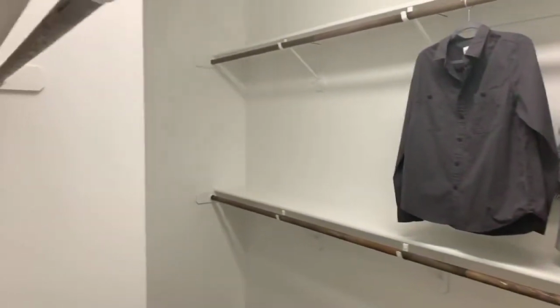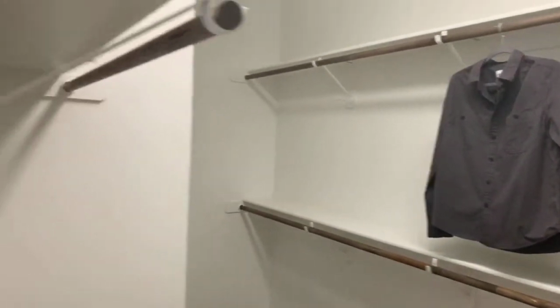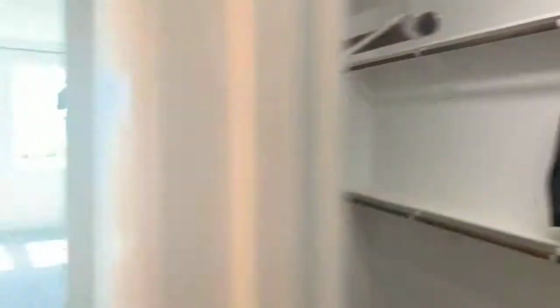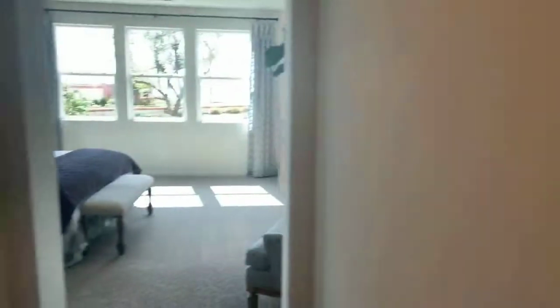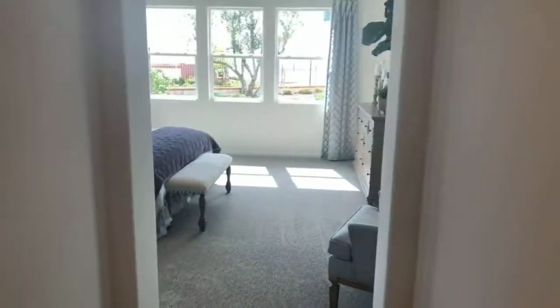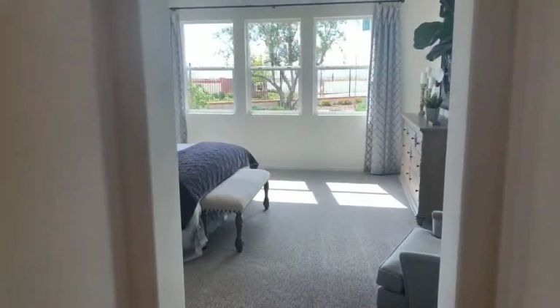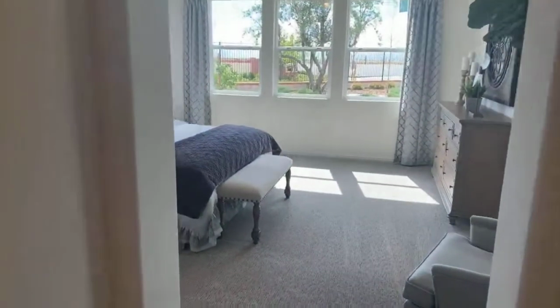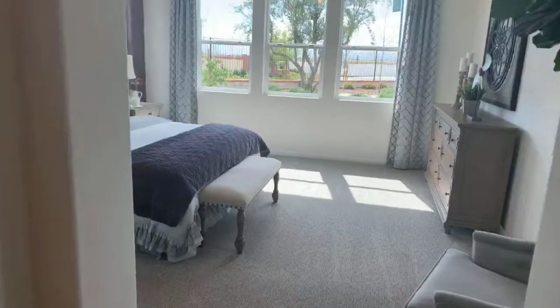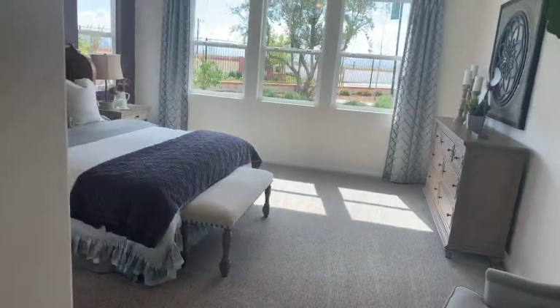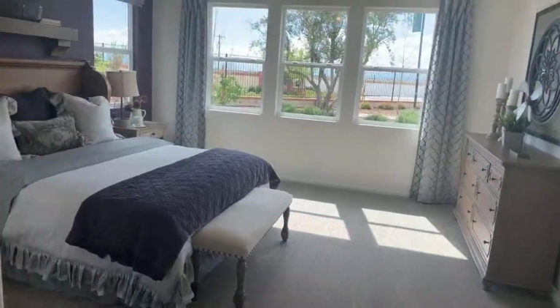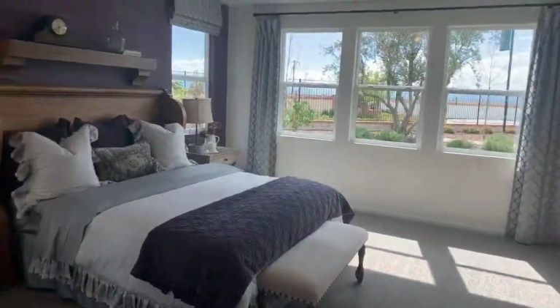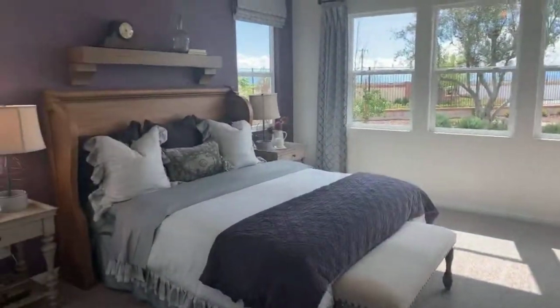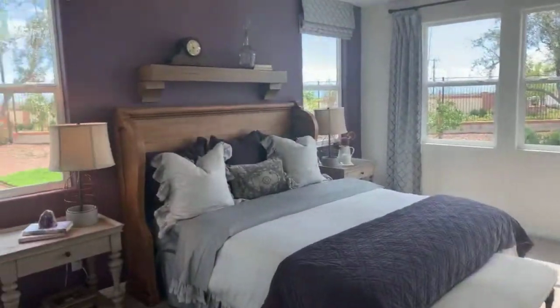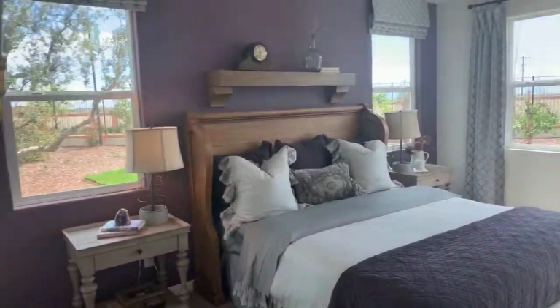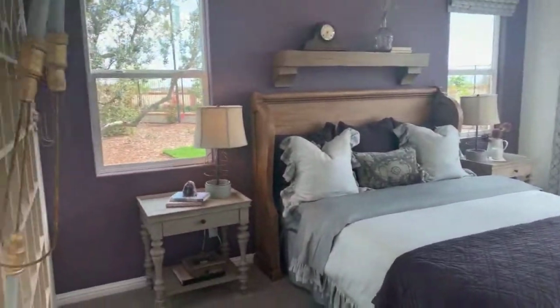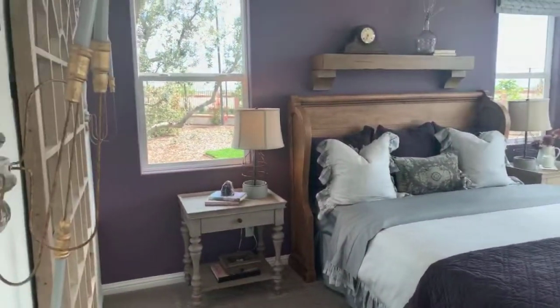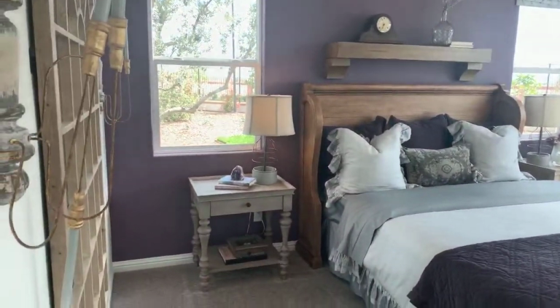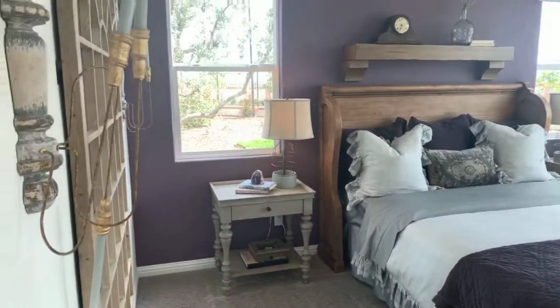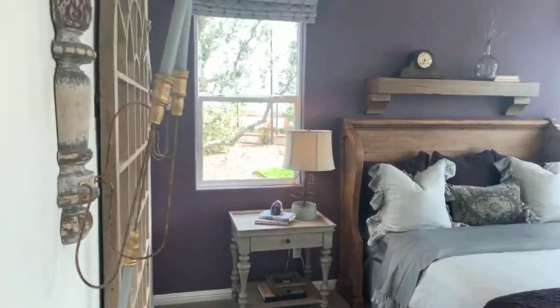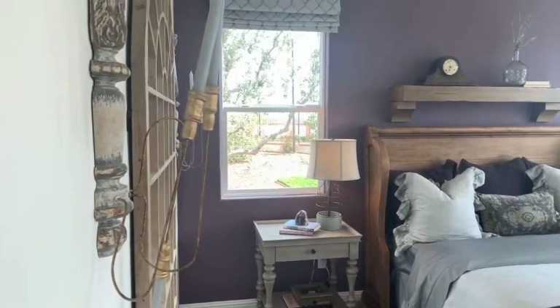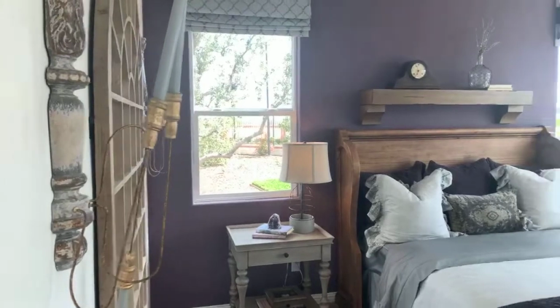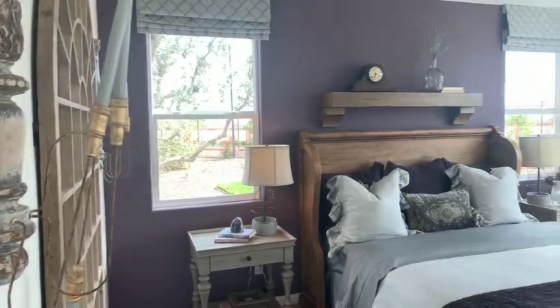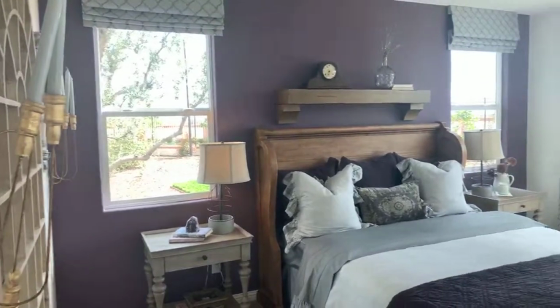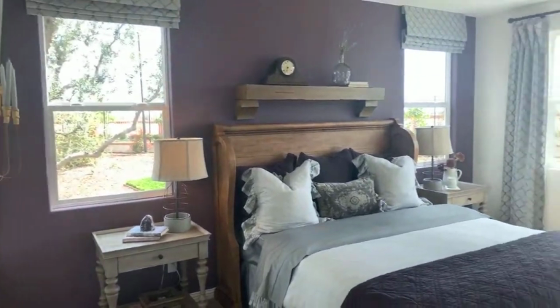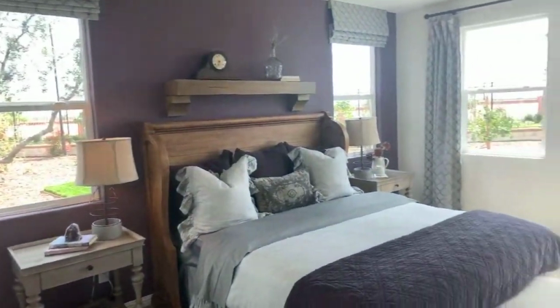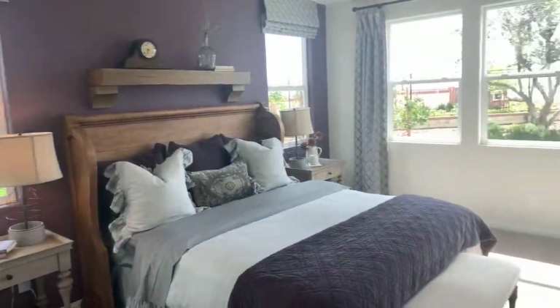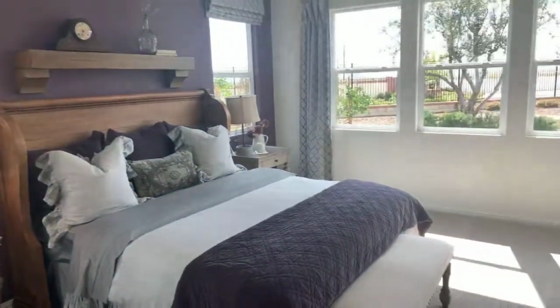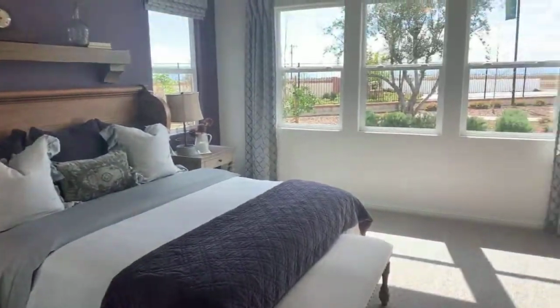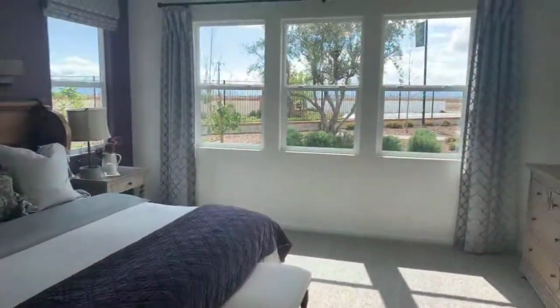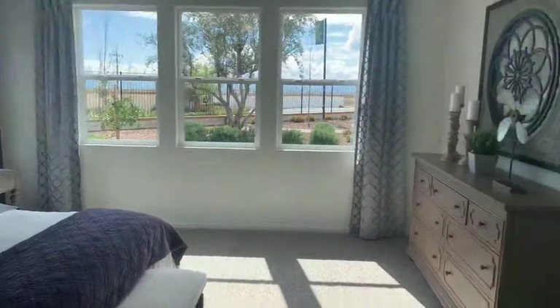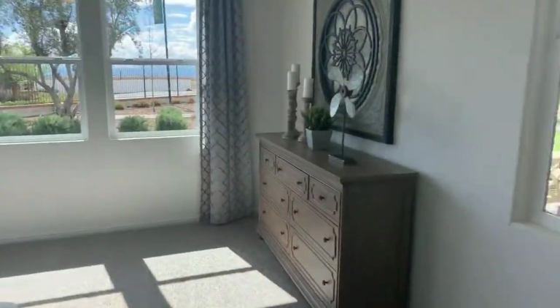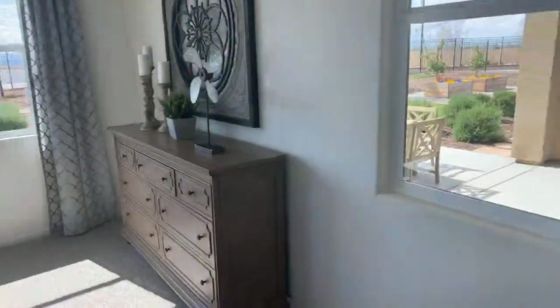Master closet. And here's the master bedroom — look at this. That's pretty.